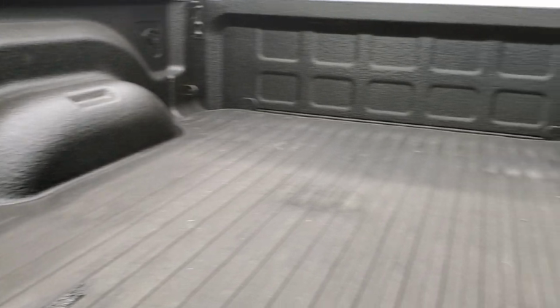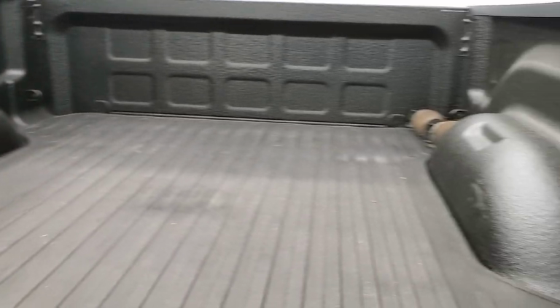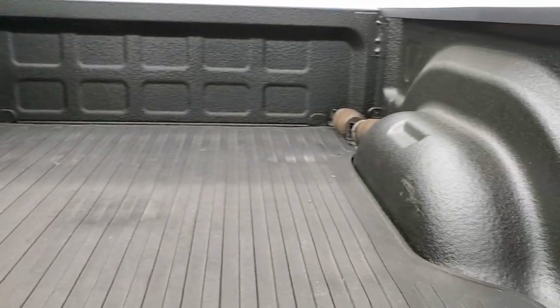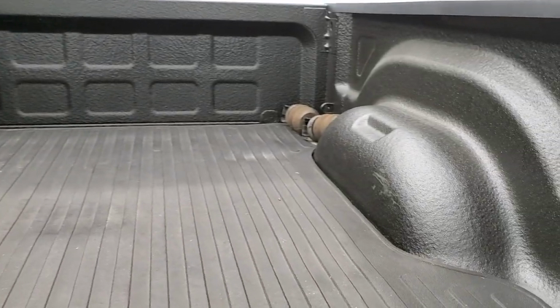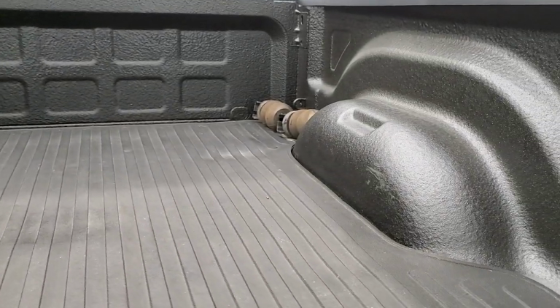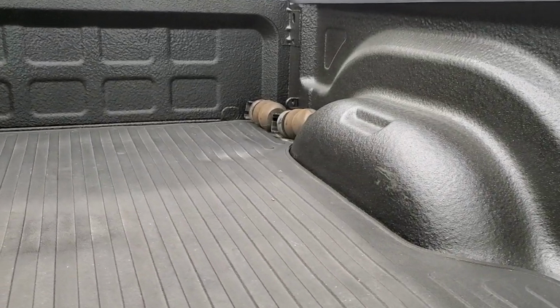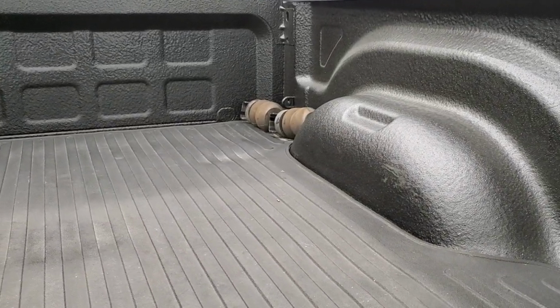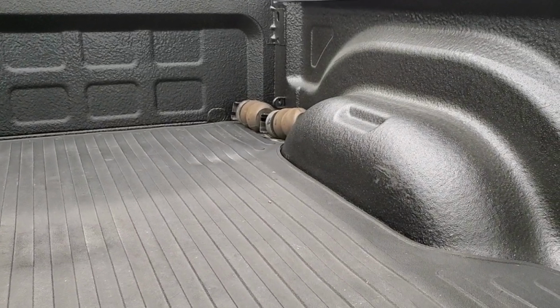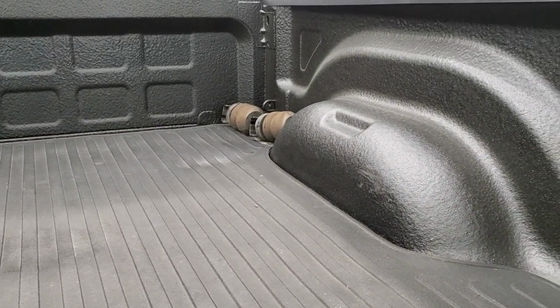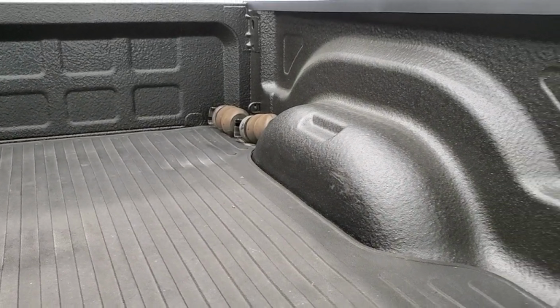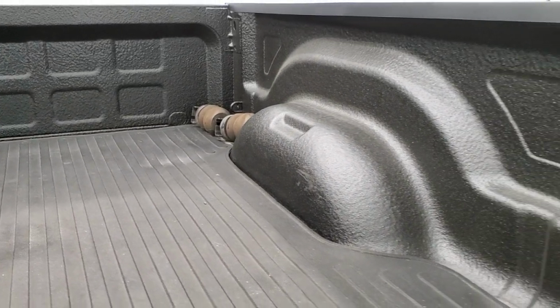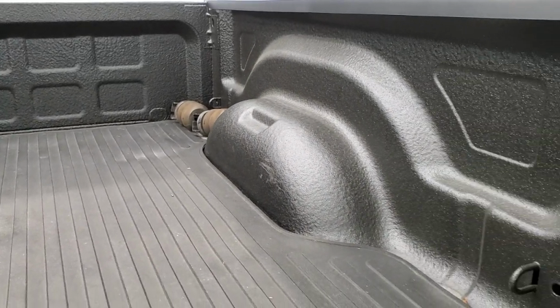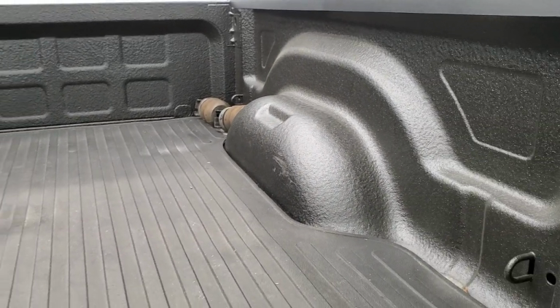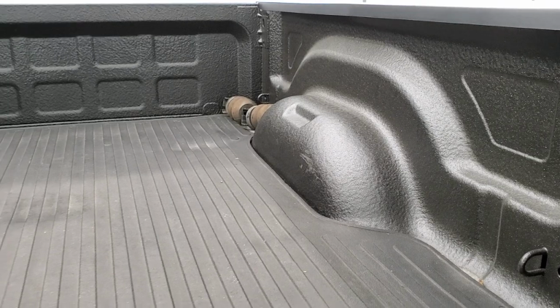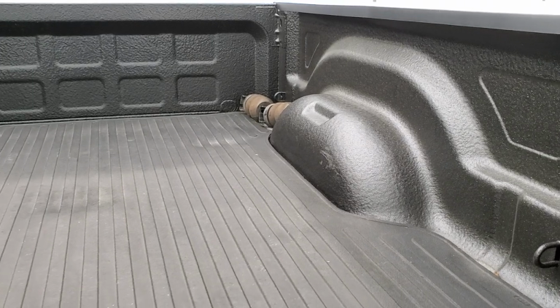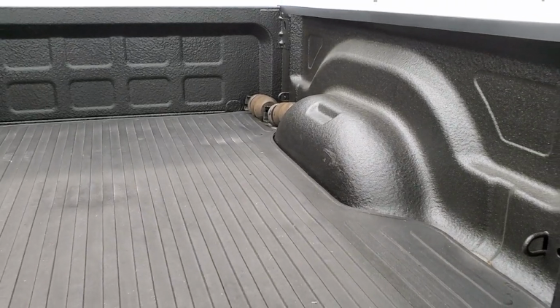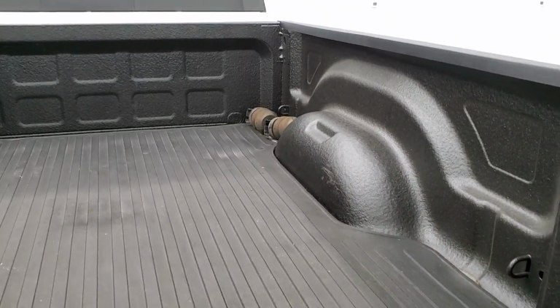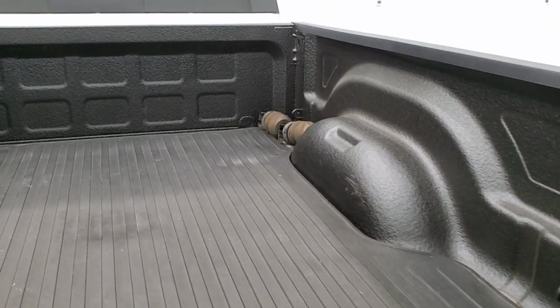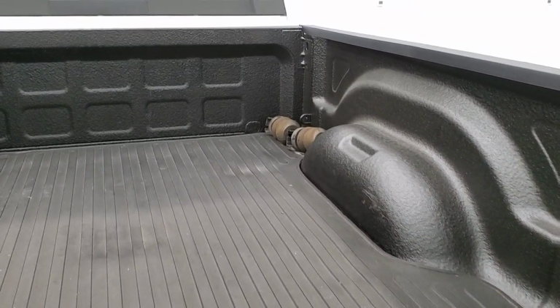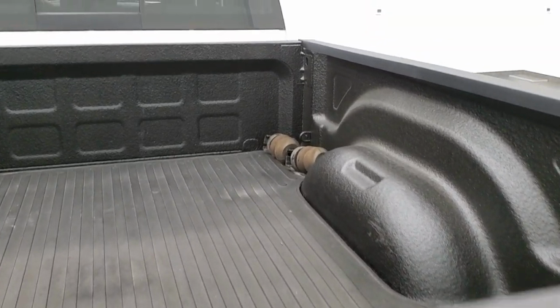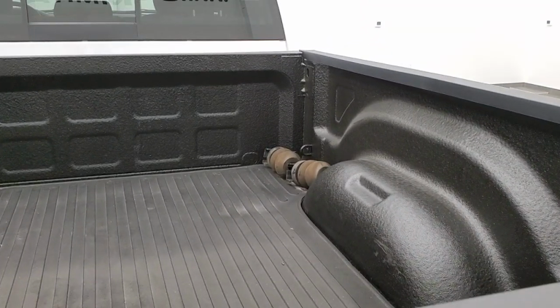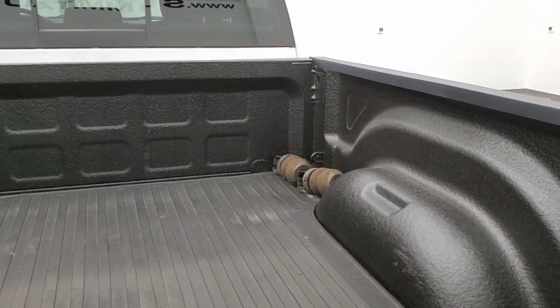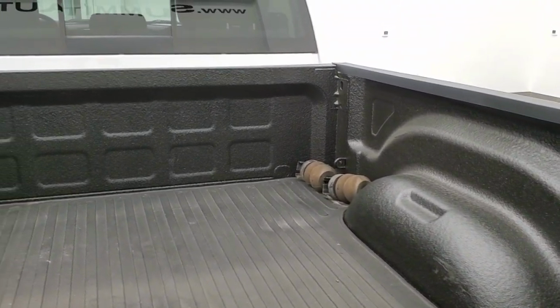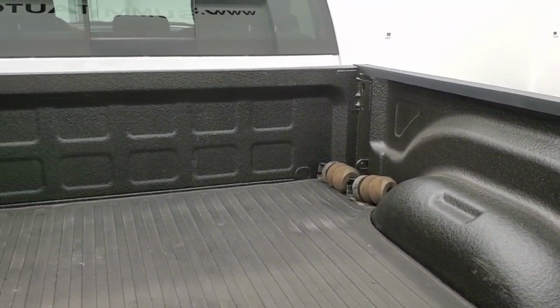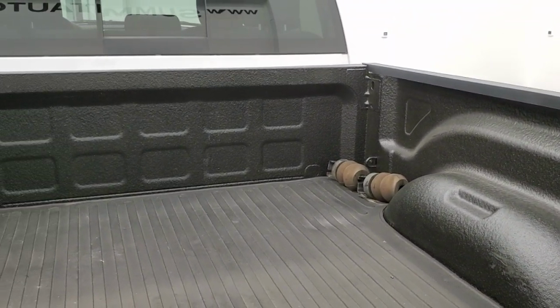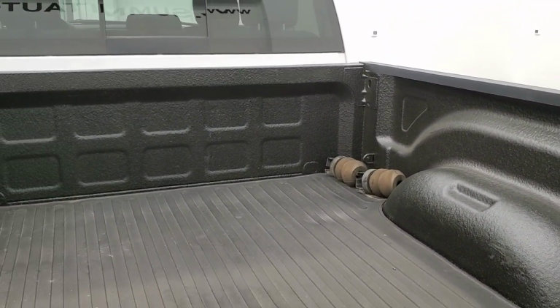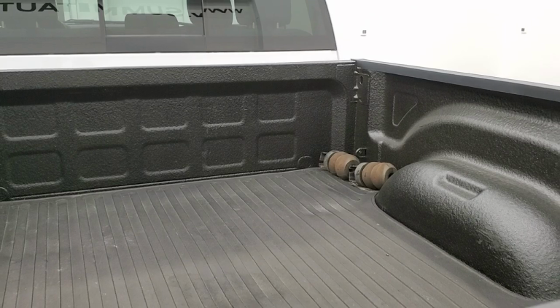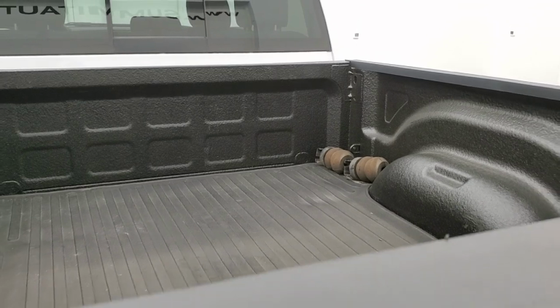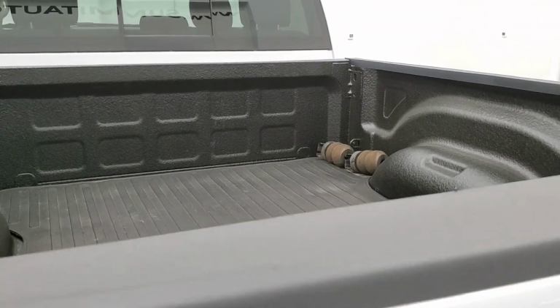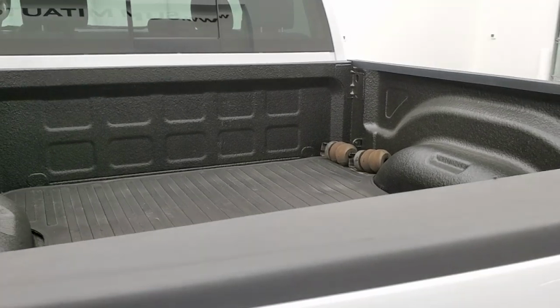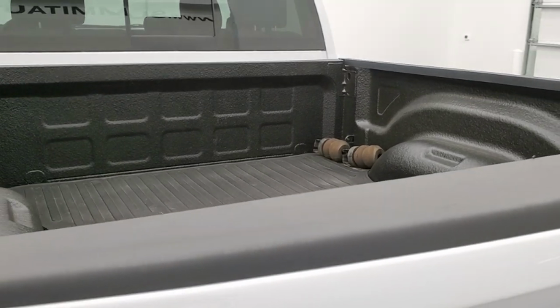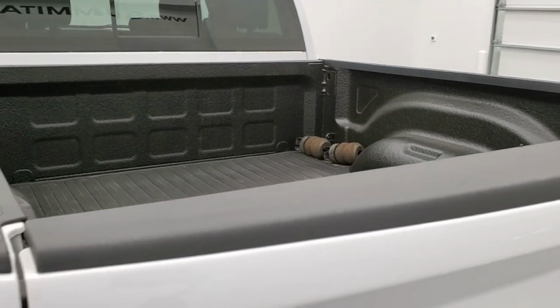For some reason they took the frame bumpers out of it — the blocks or whatever those are, they go on the frame in back. I'm not sure why they took those out, but they do come with the truck.